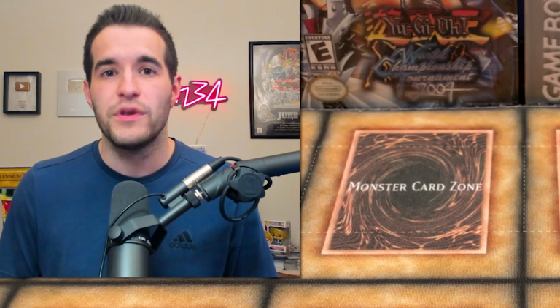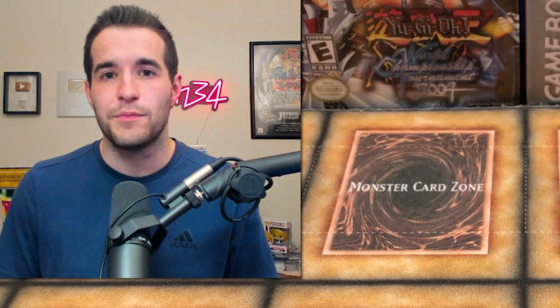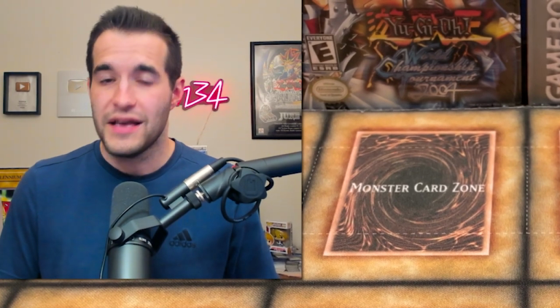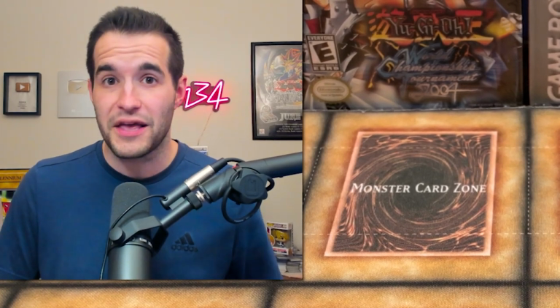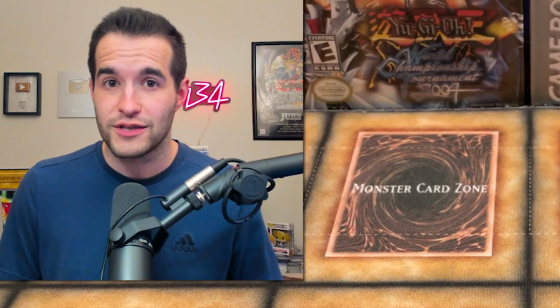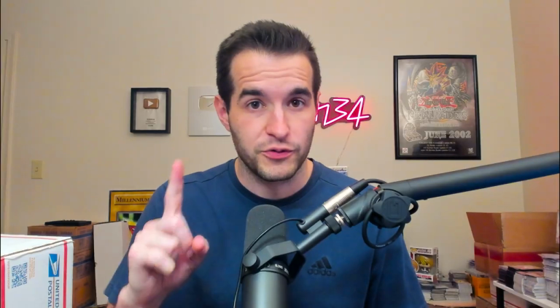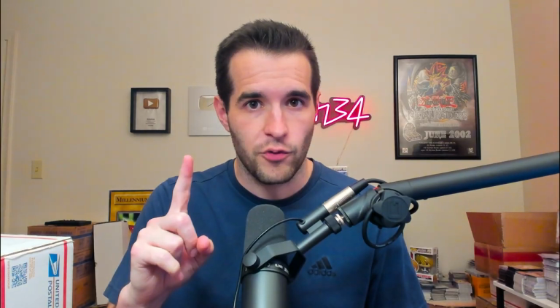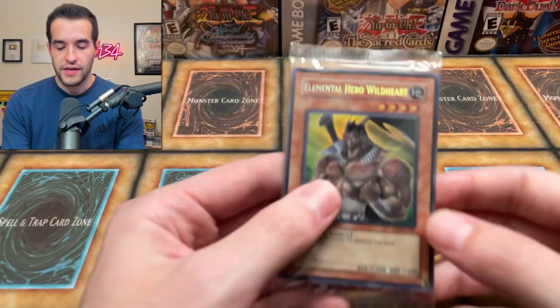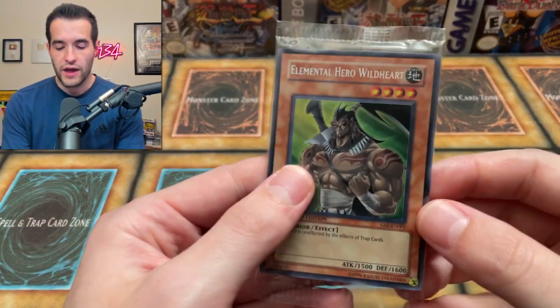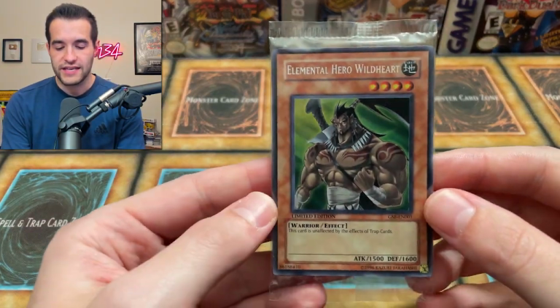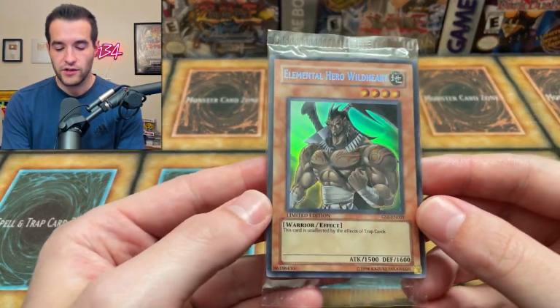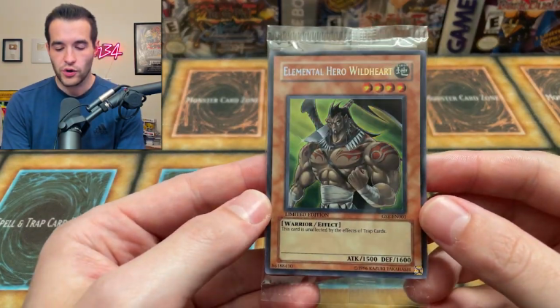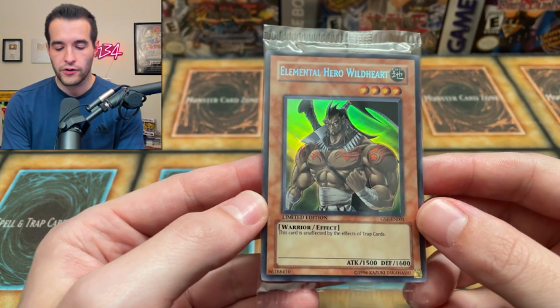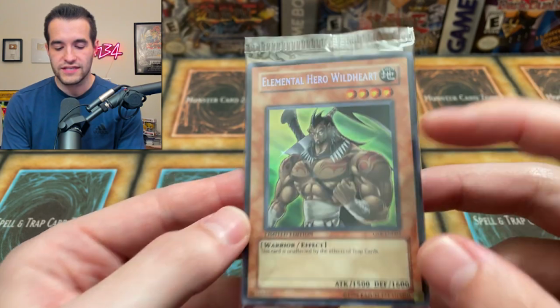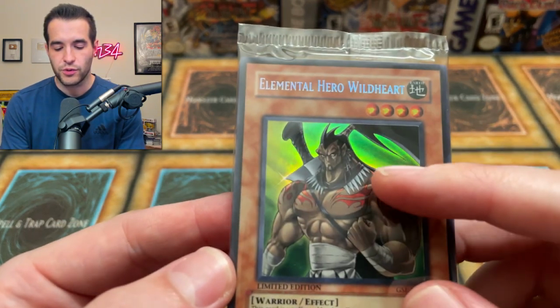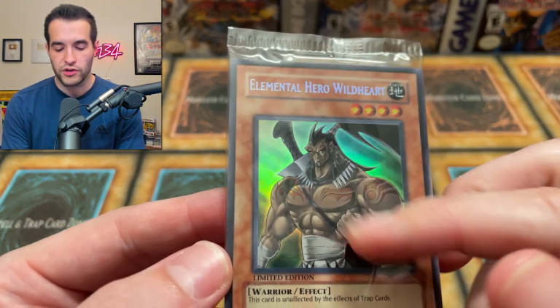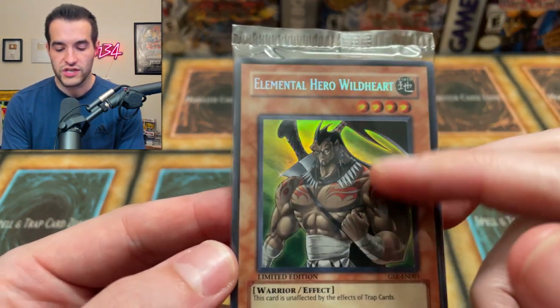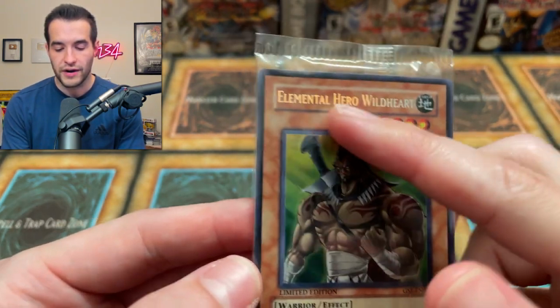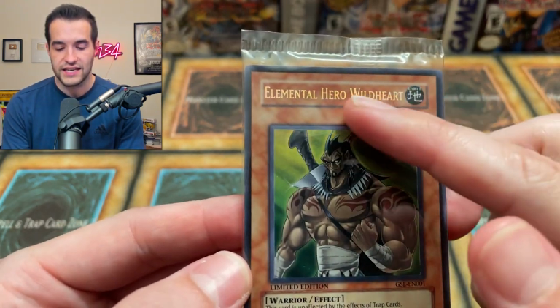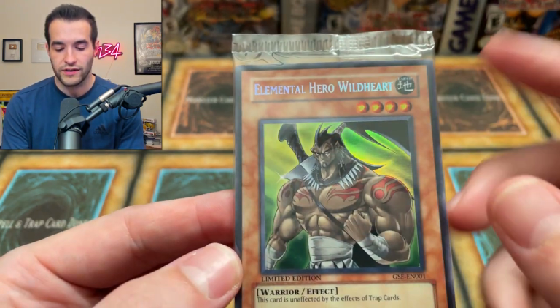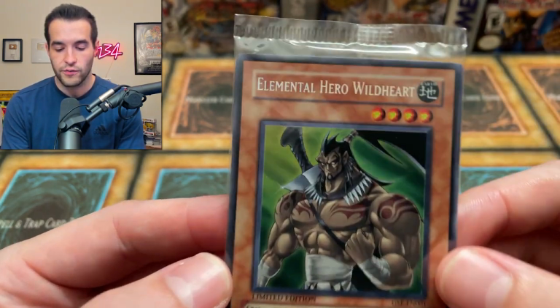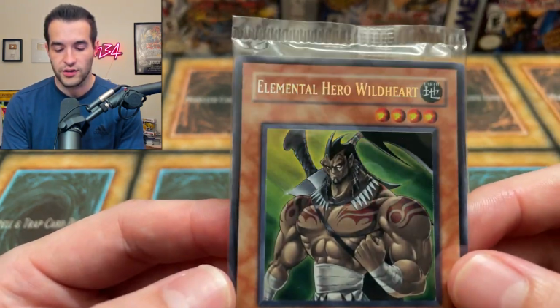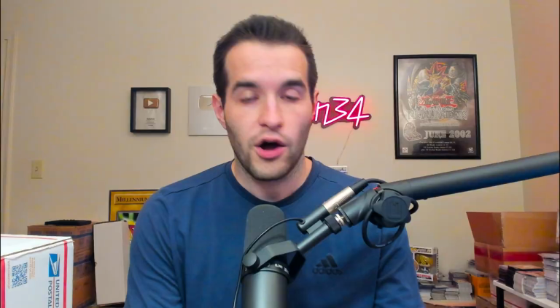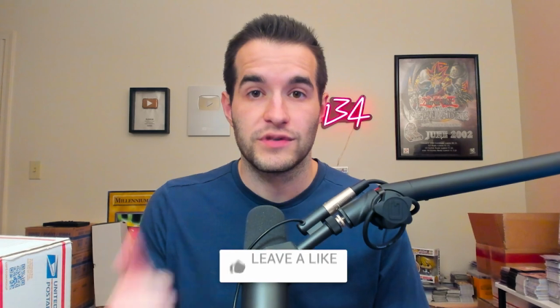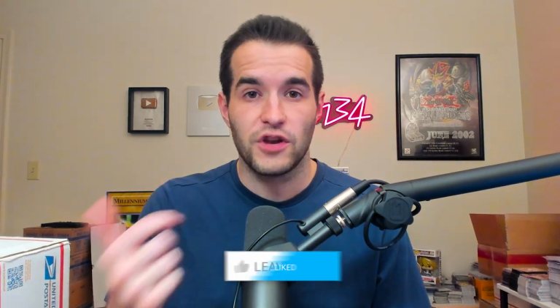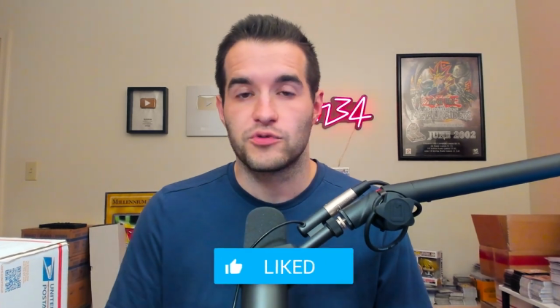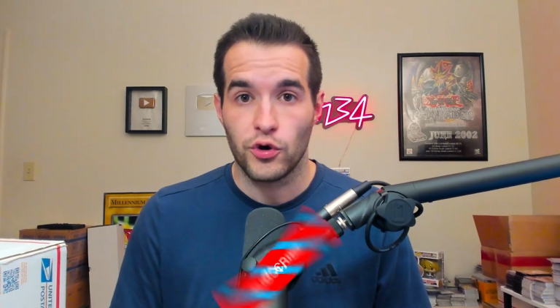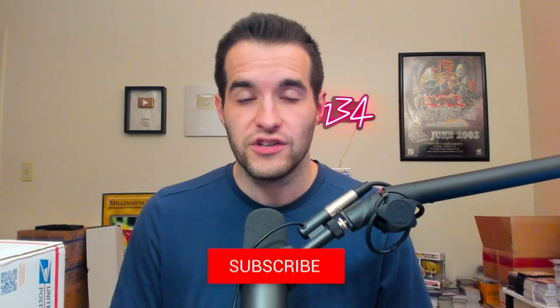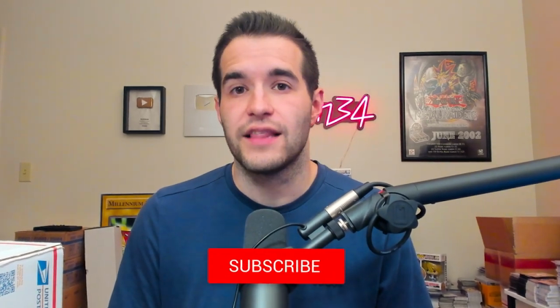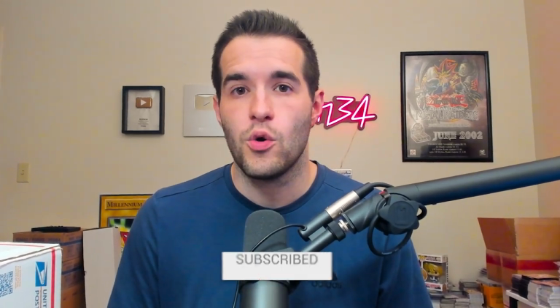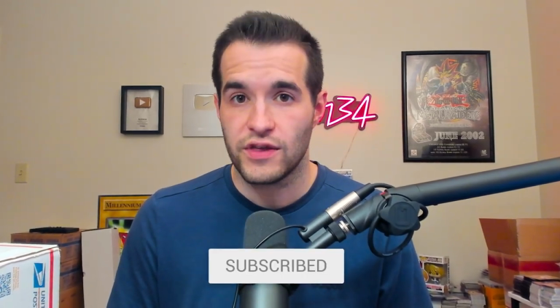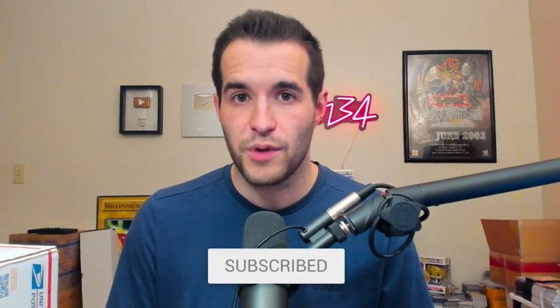Now we just need to pull him something else awesome. But first, we have a giveaway. I'll be giving away this sealed Elements Will Hear a Wild Heart. This is the misprint one where there's no secret rare, but has the secret rare lettering where it's silvery. All you have to do is like this video, be subscribed, turn on notifications.